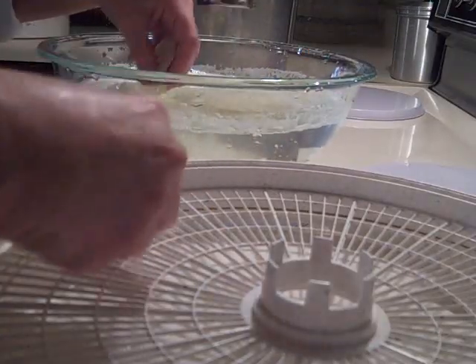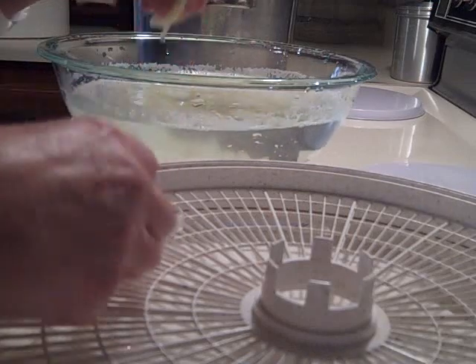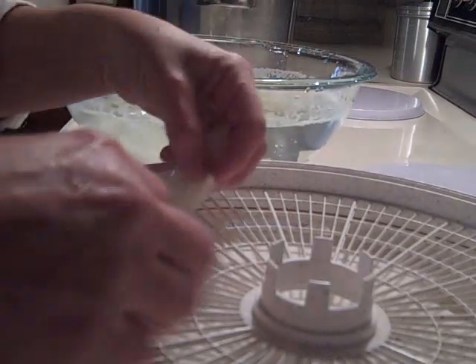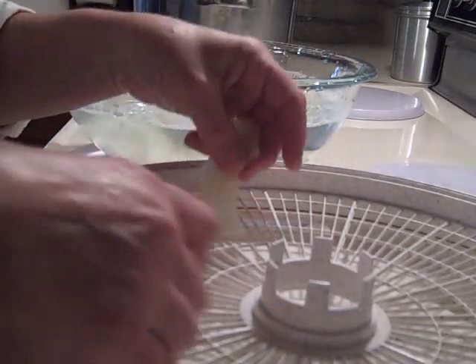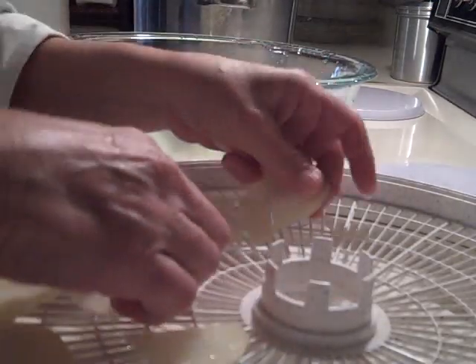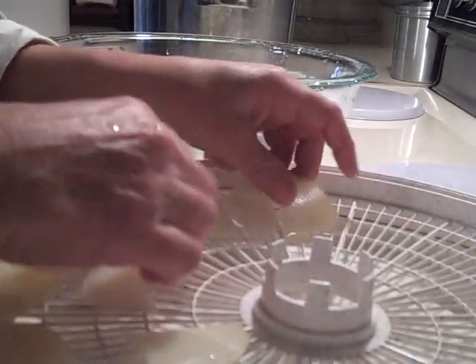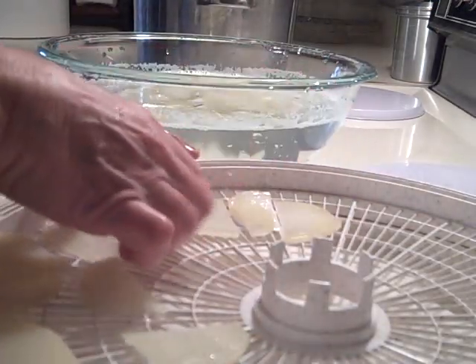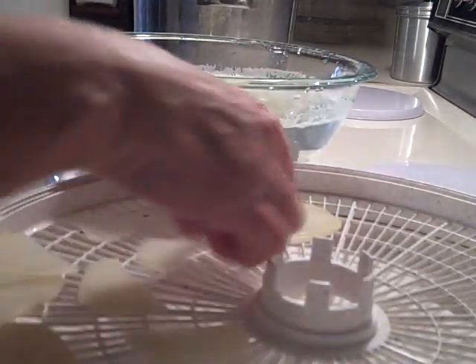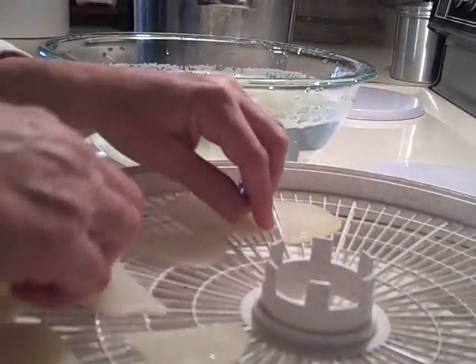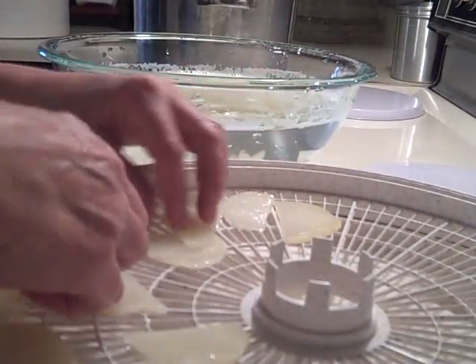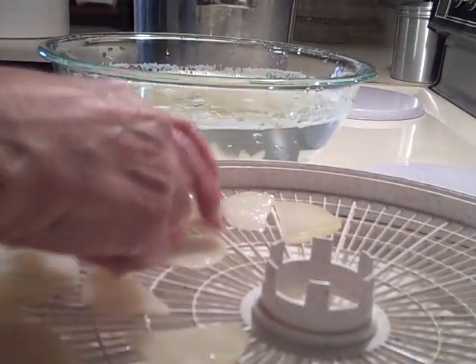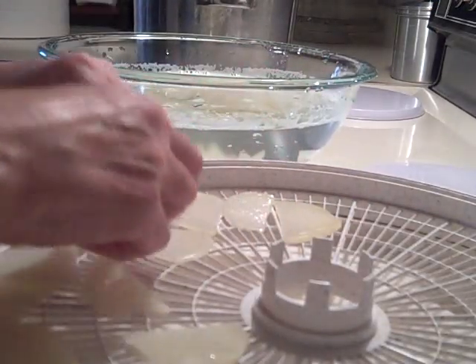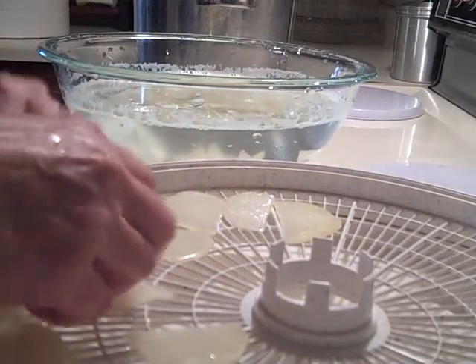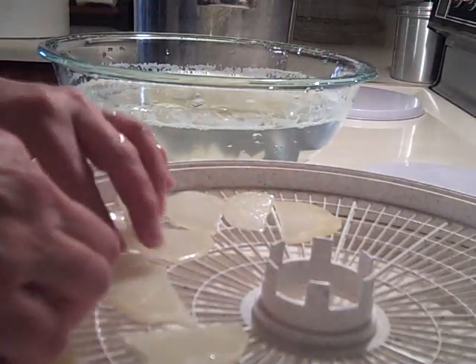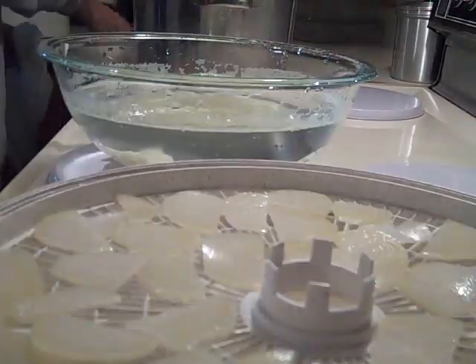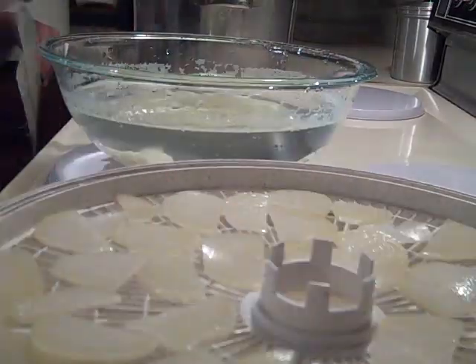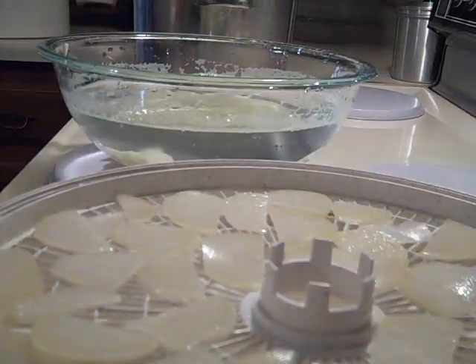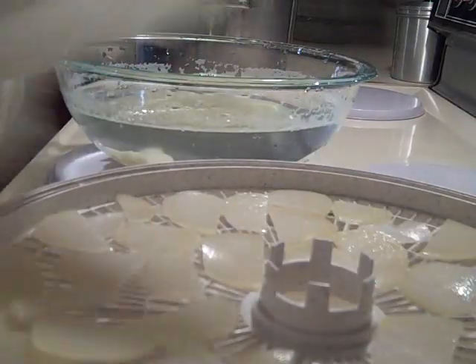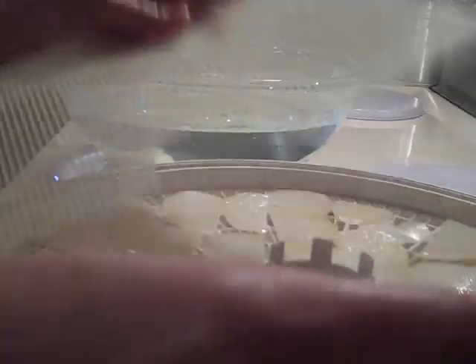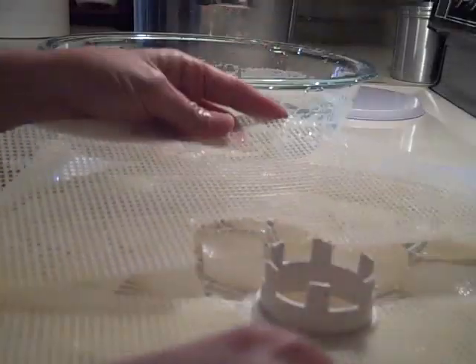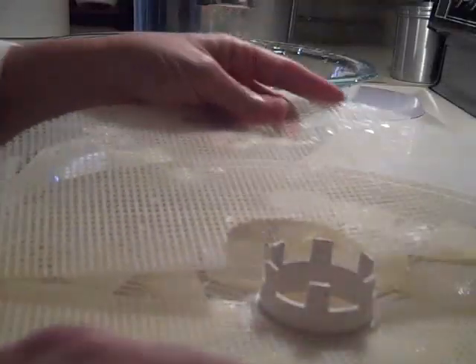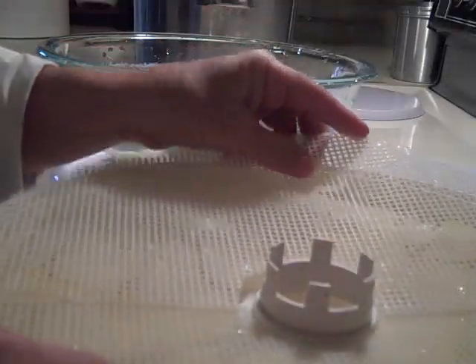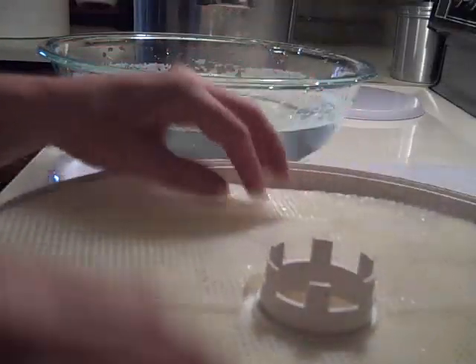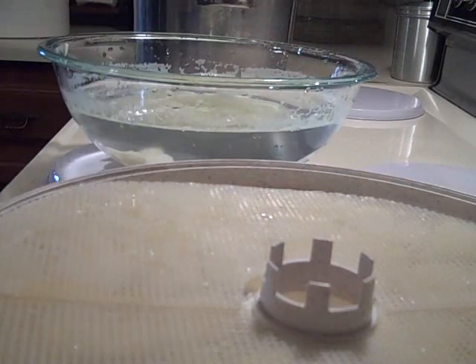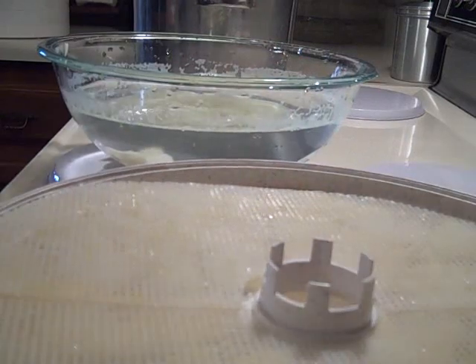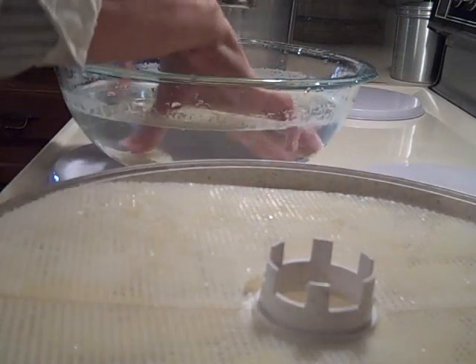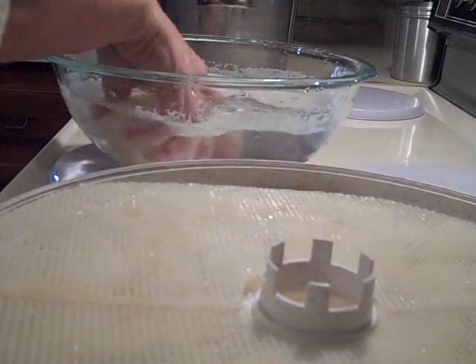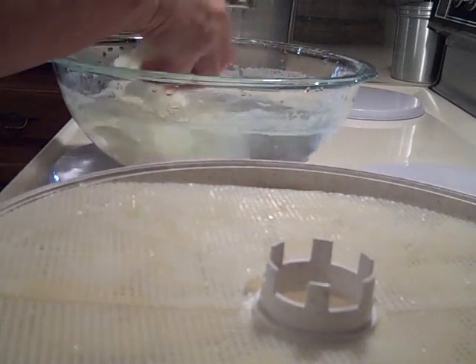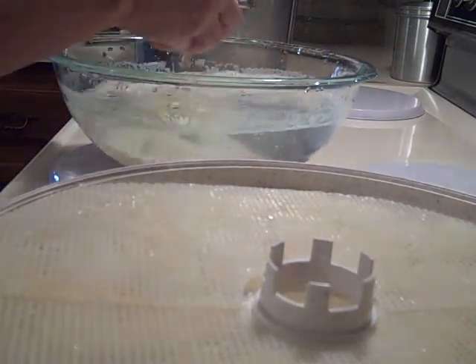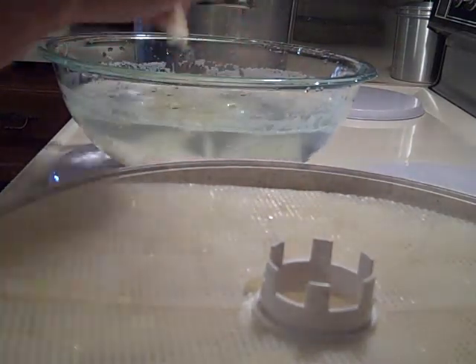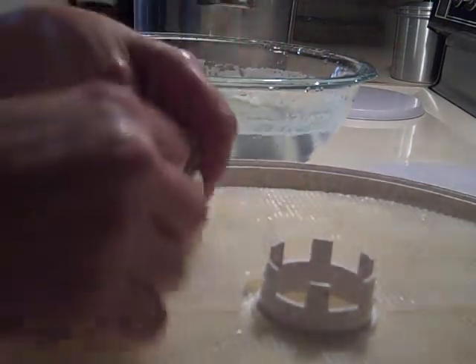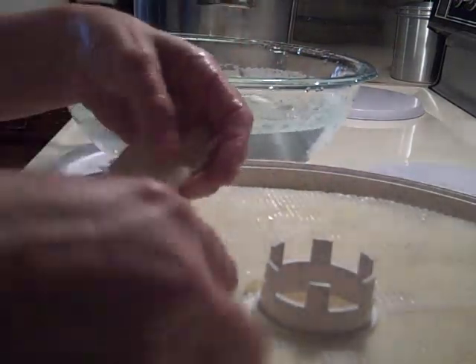When the potatoes have cooled, spread them out on the dehydrator tray in a single layer. I get two layers of potatoes out of one tray by adding inserts I made out of plastic canvas.